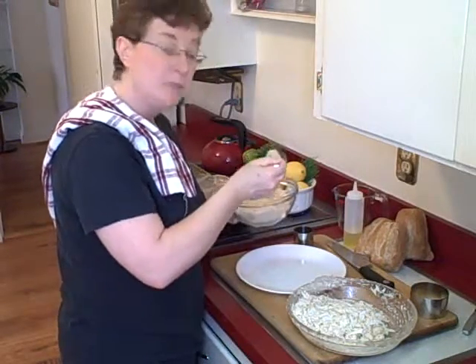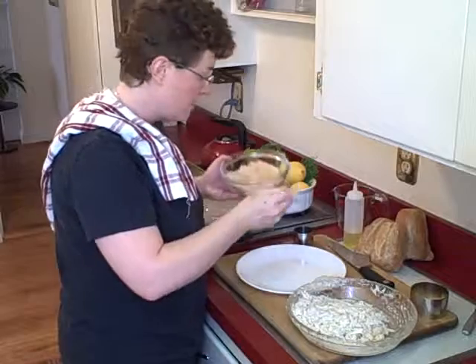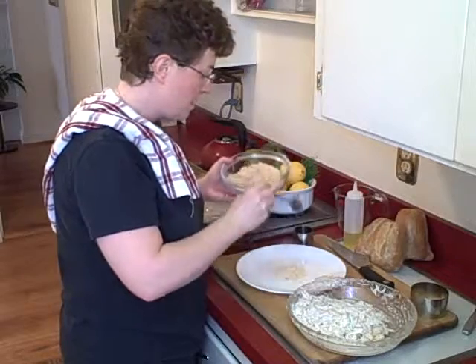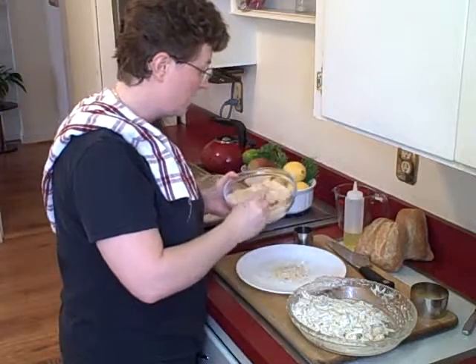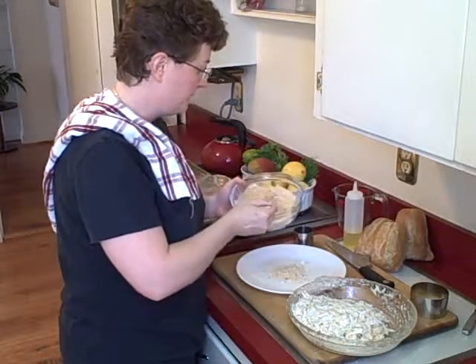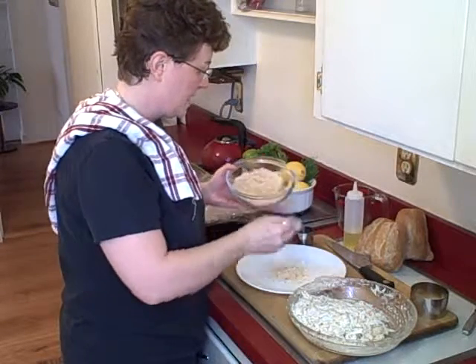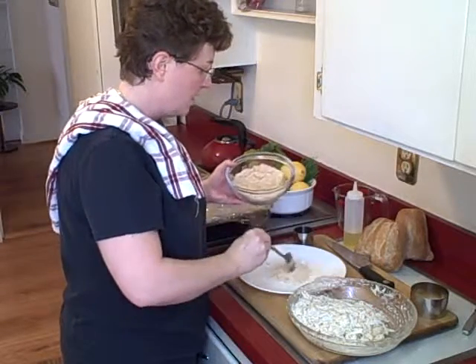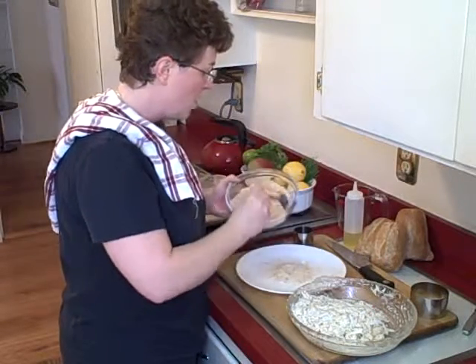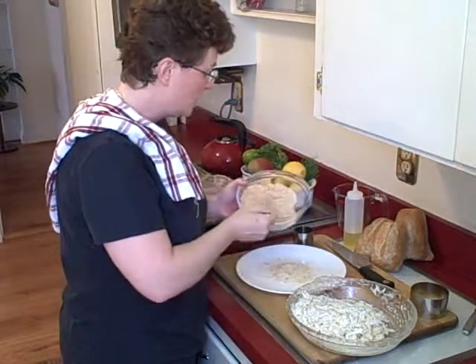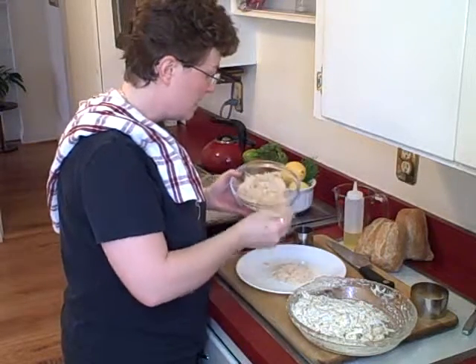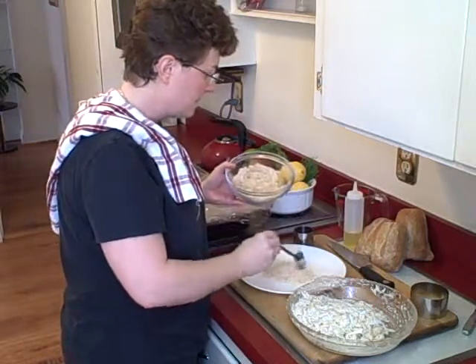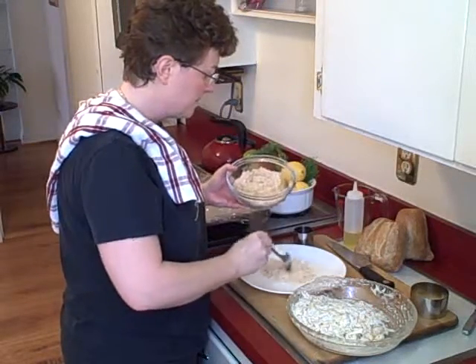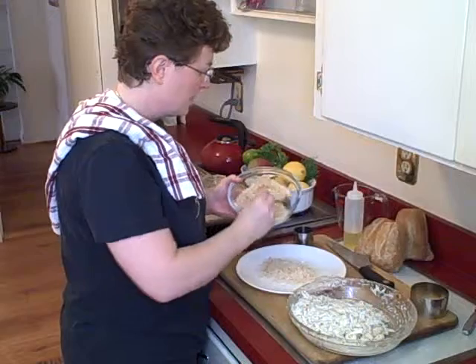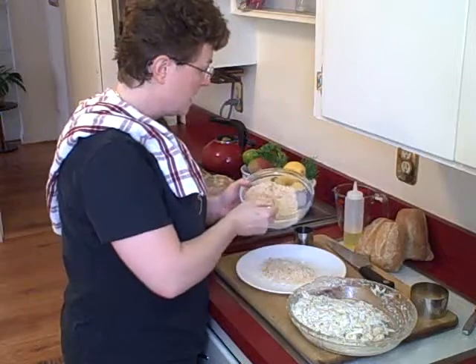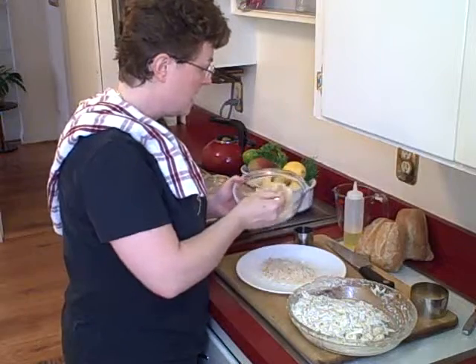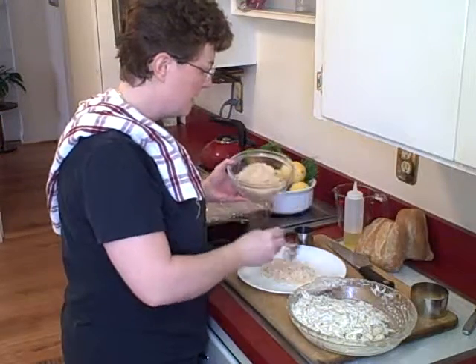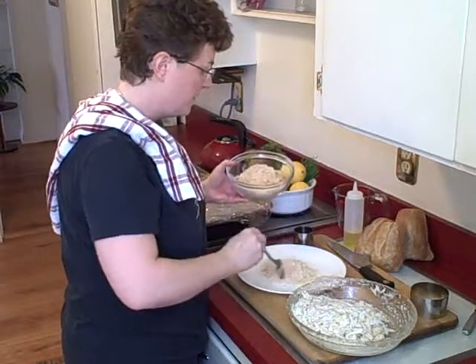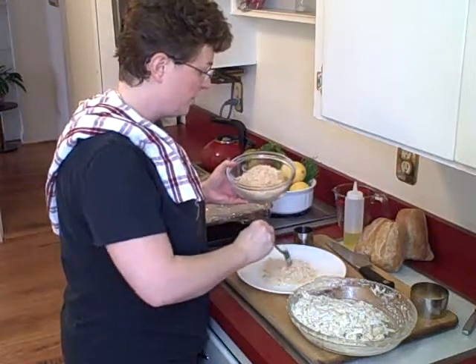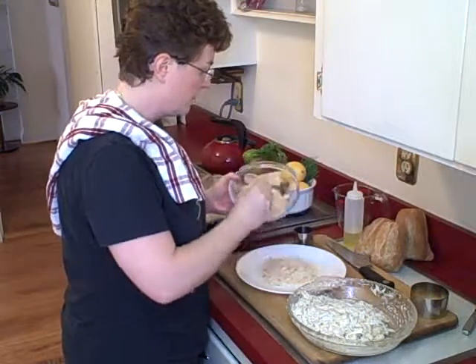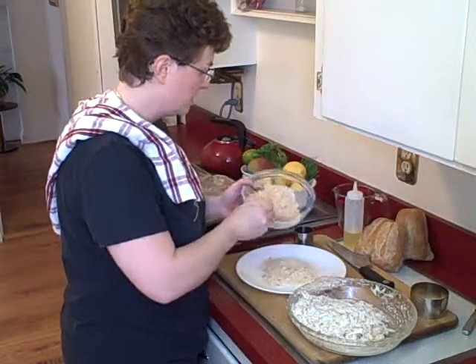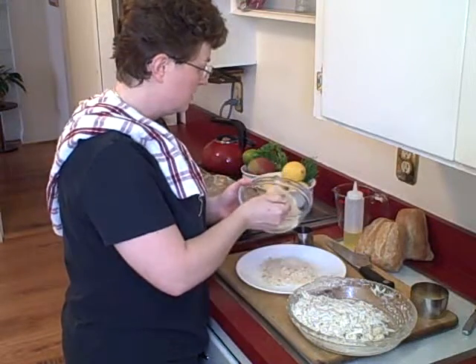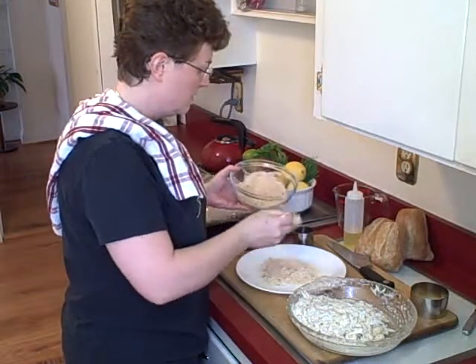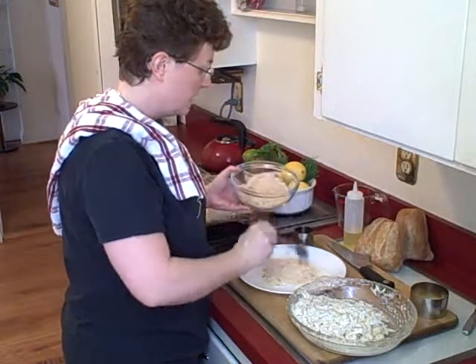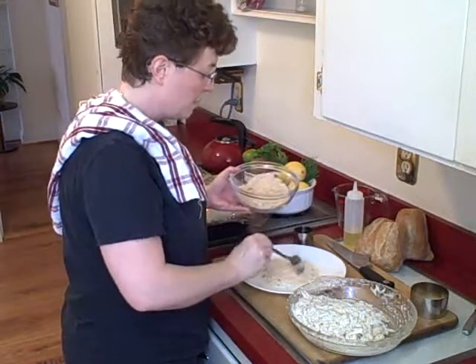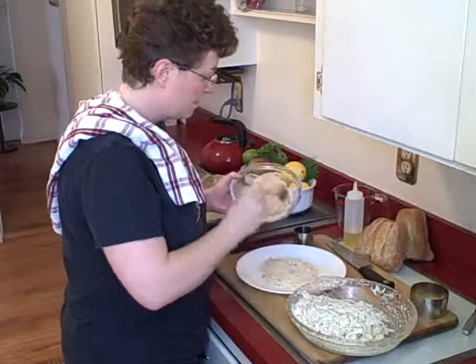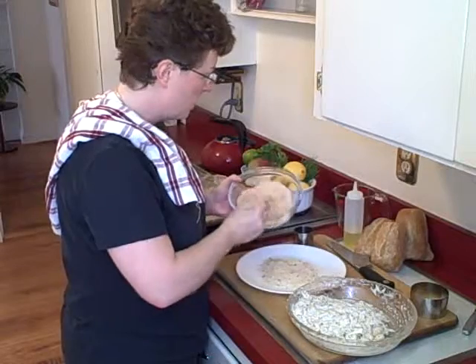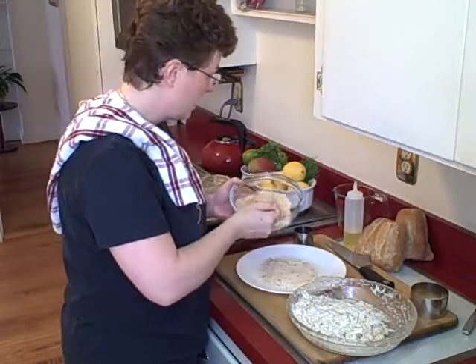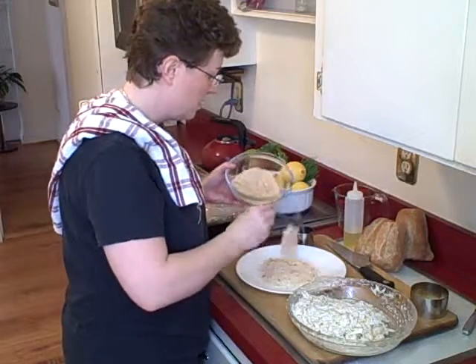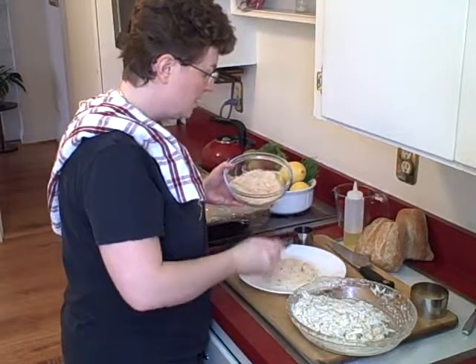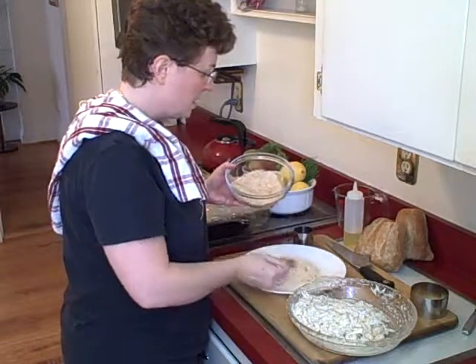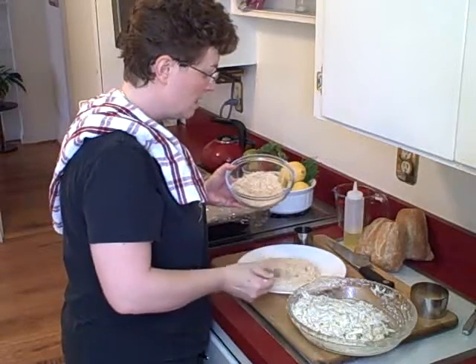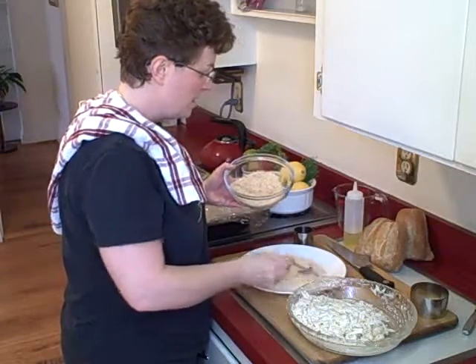Nice breadcrumbs on the plate — you'll see why in just a minute. Make a nice bed of these beautiful crumbs. We'll probably use them all by the time we're done. Nice bed.